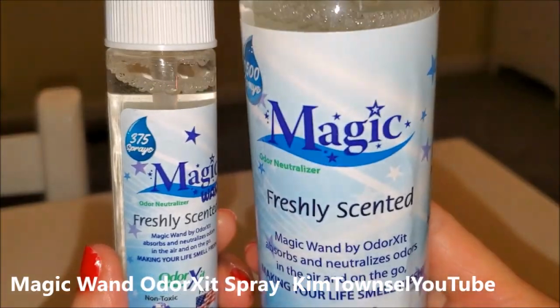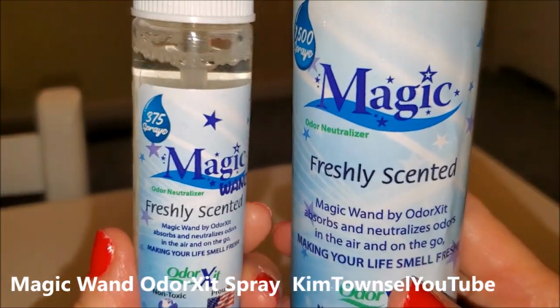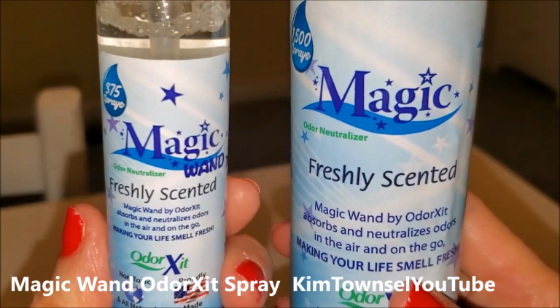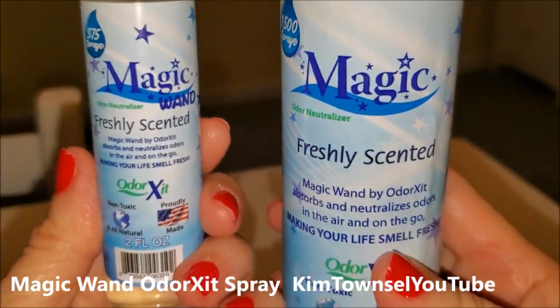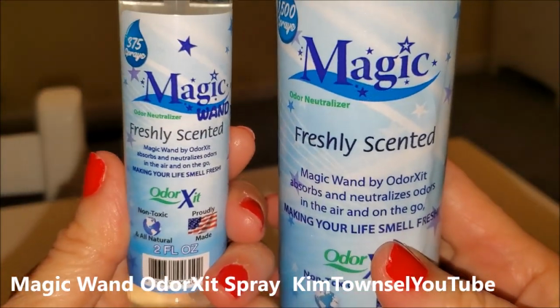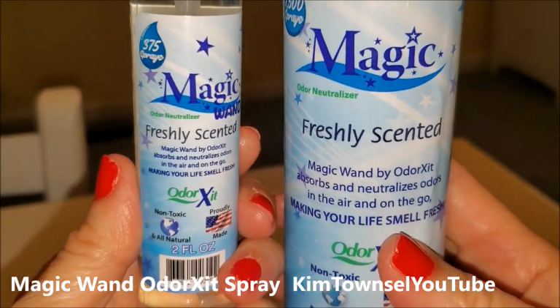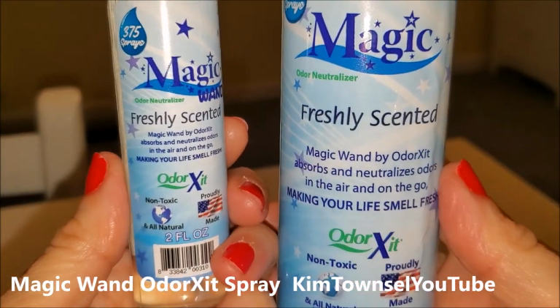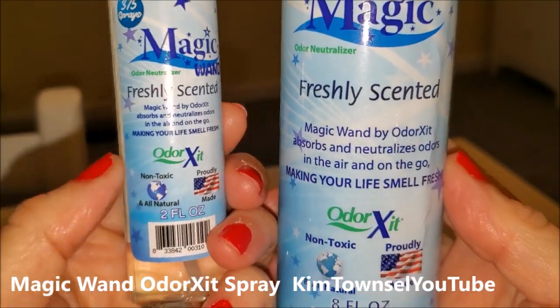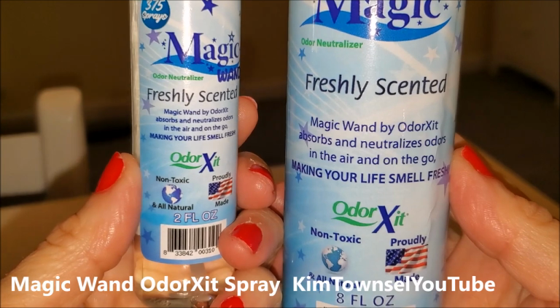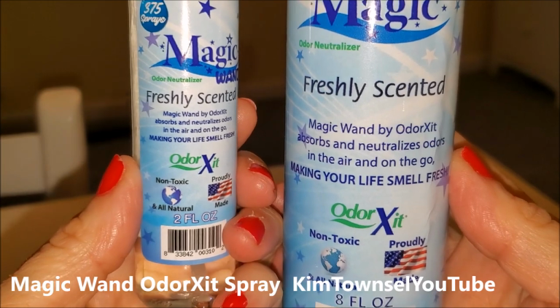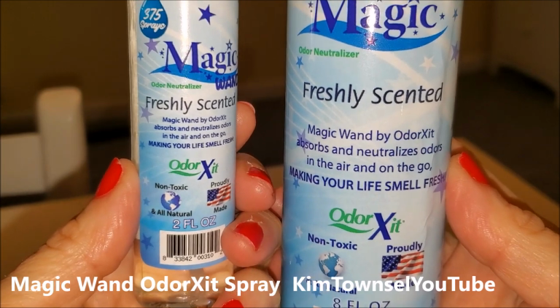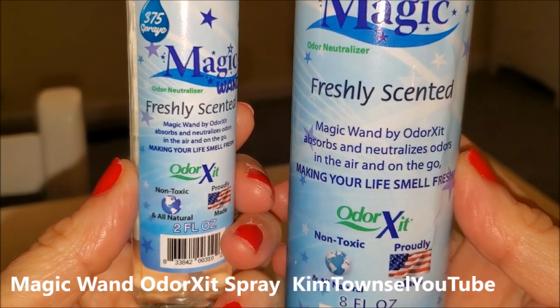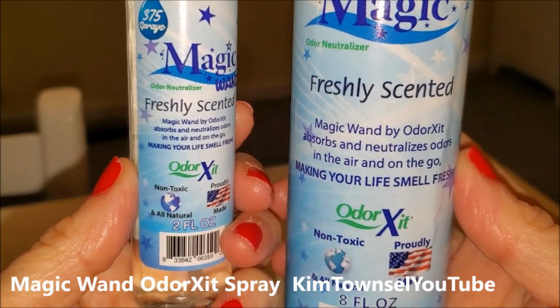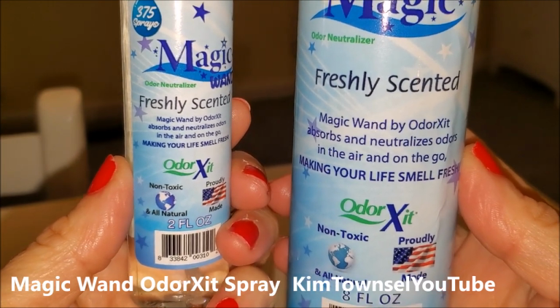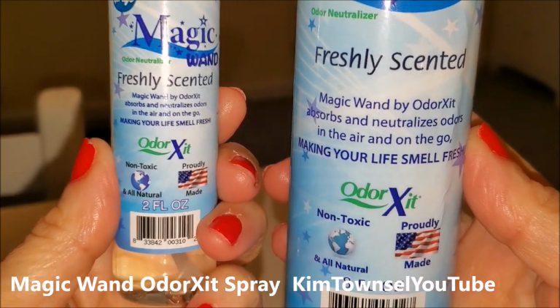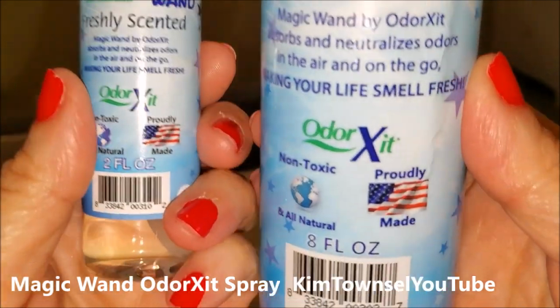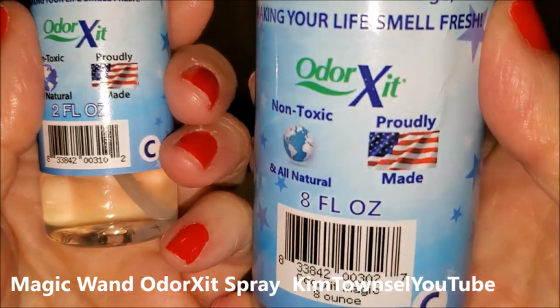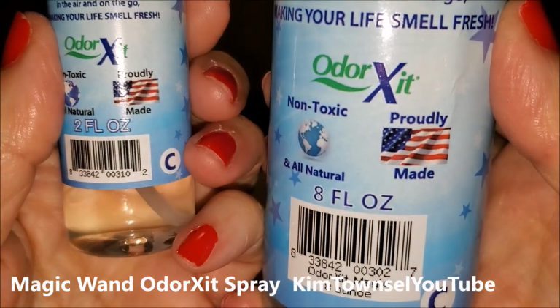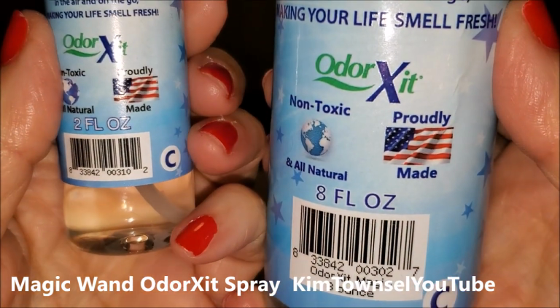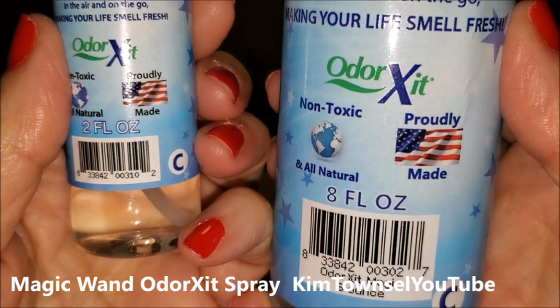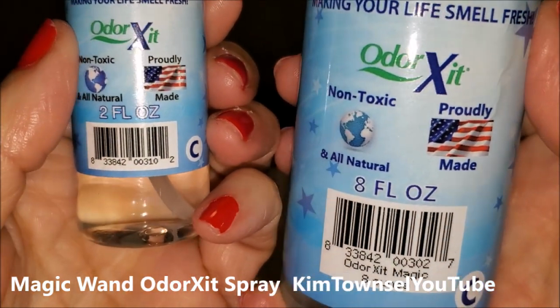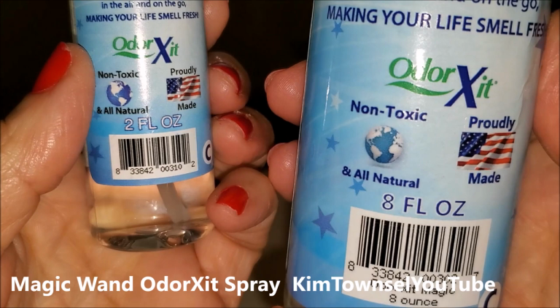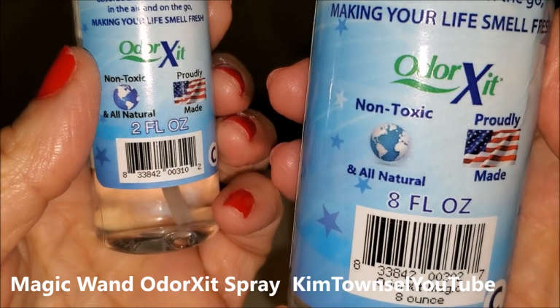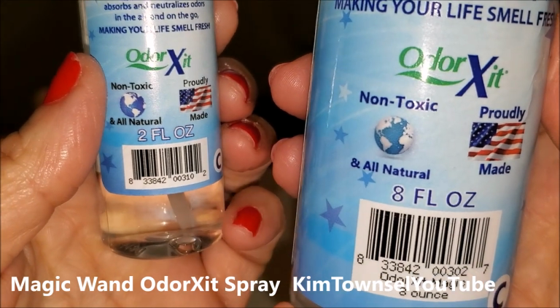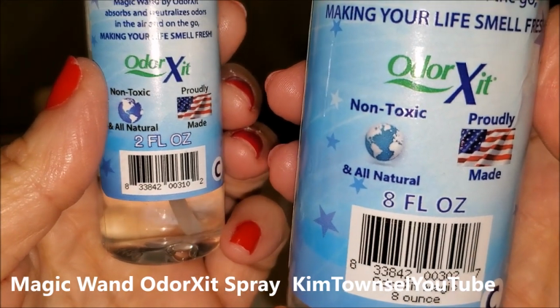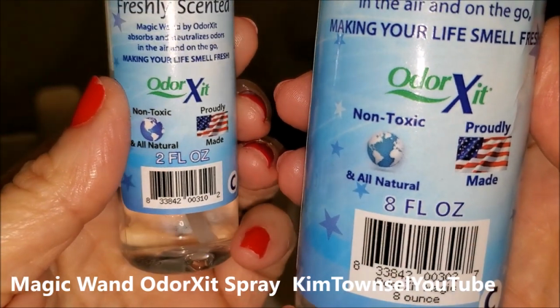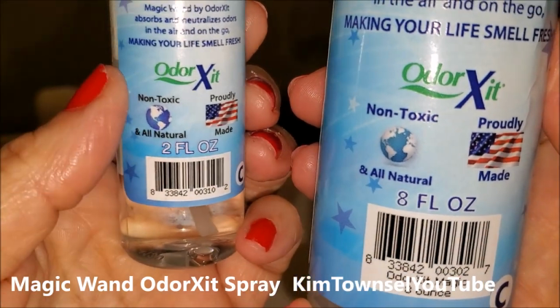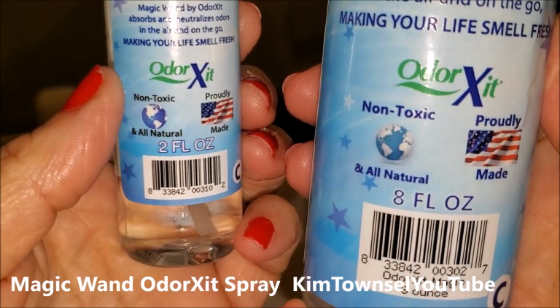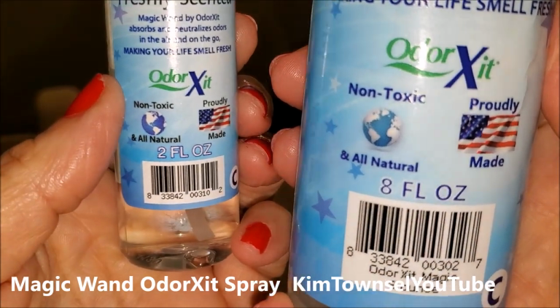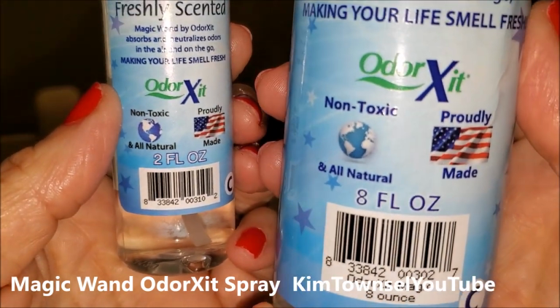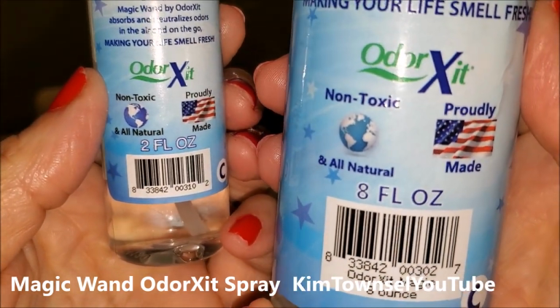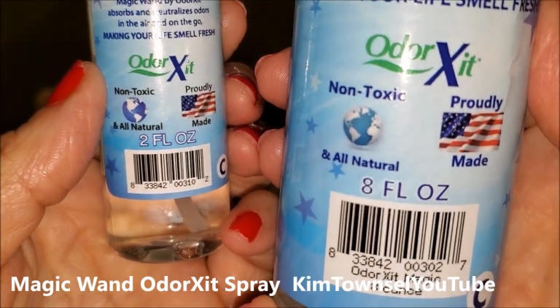The Magic Wand Odor Control is freshly scented, proudly made in America. It's non-toxic. I was sent a two-ounce bottle and an eight-ounce bottle.